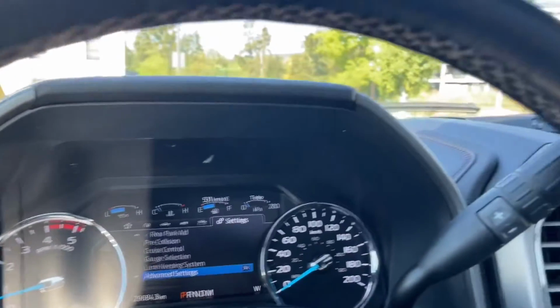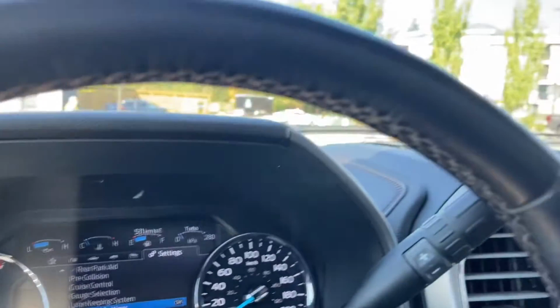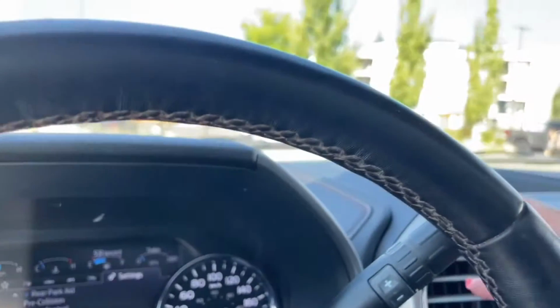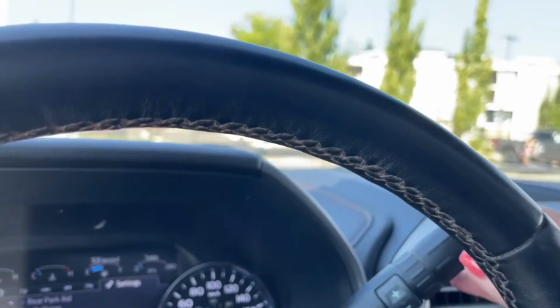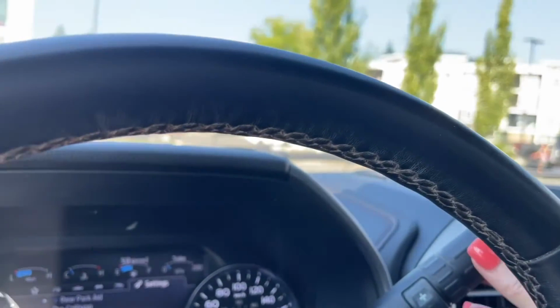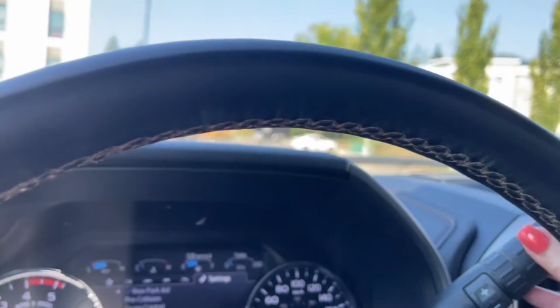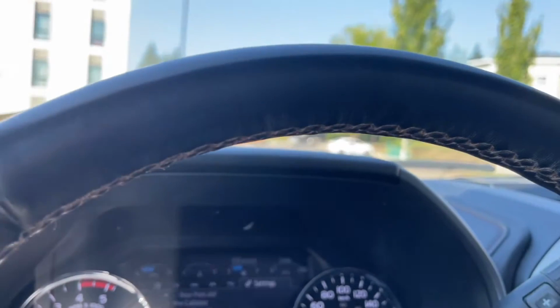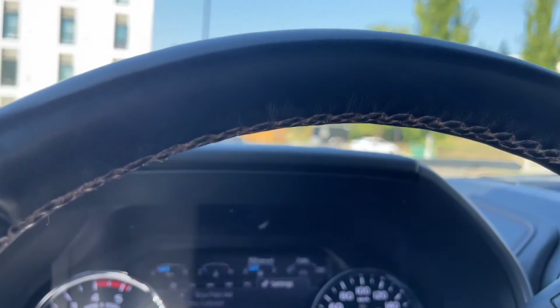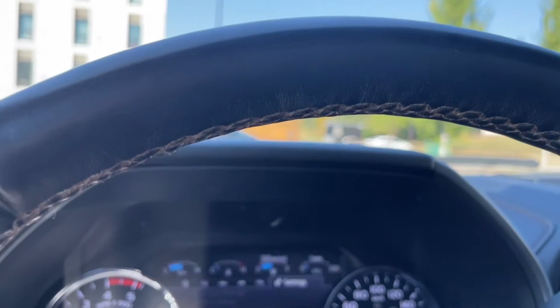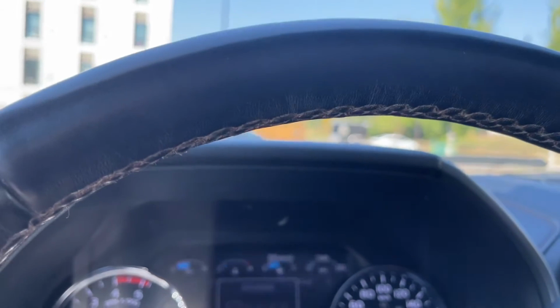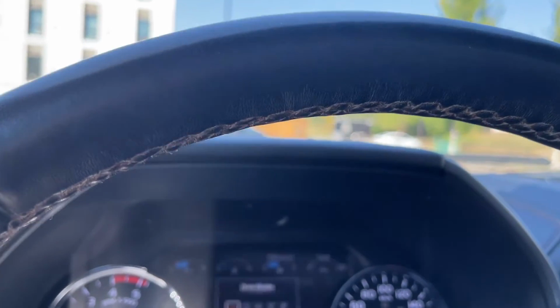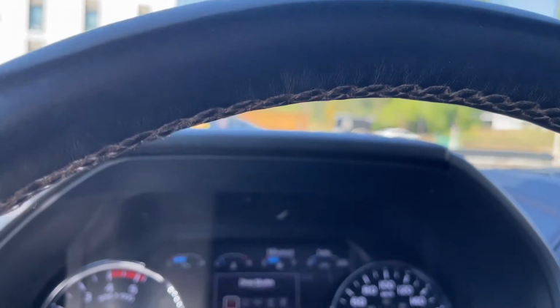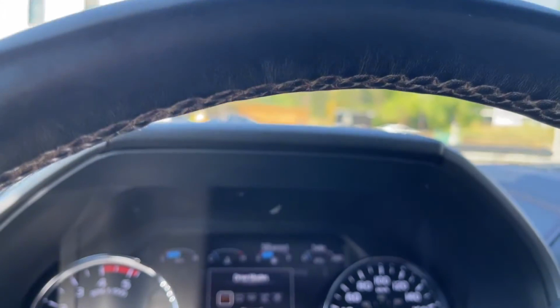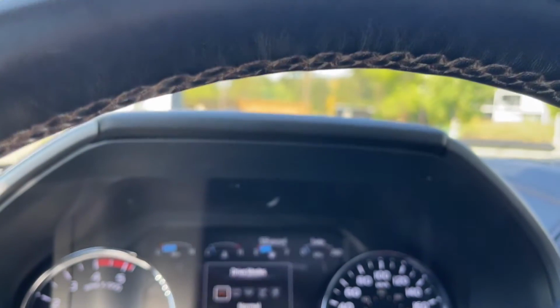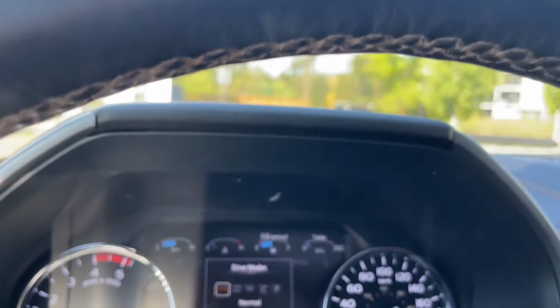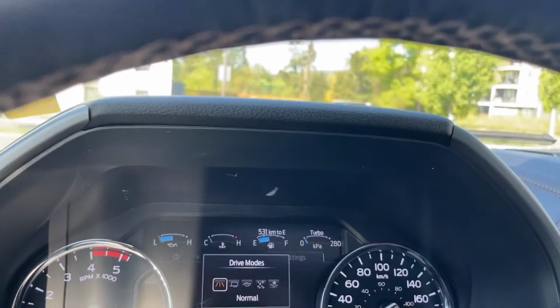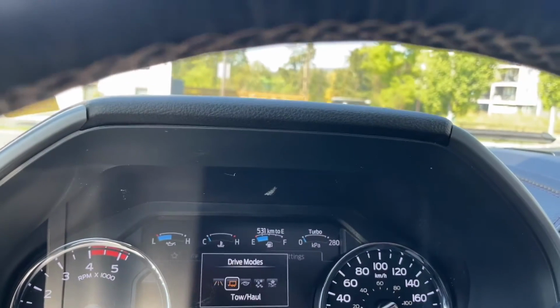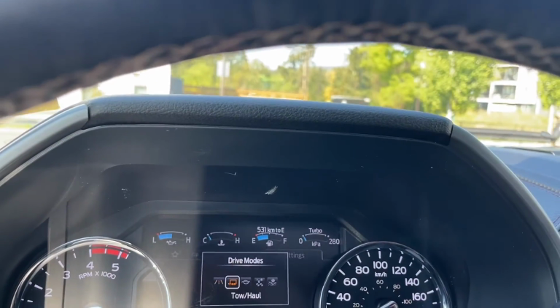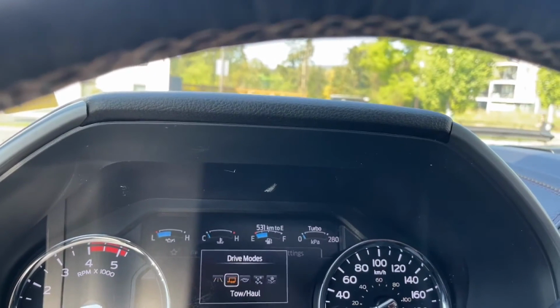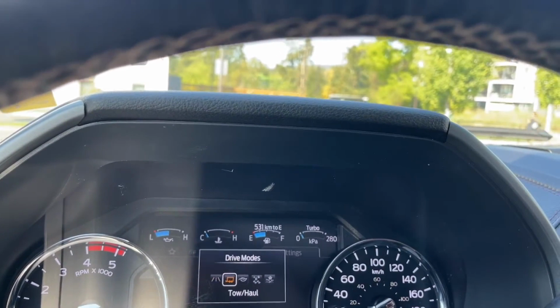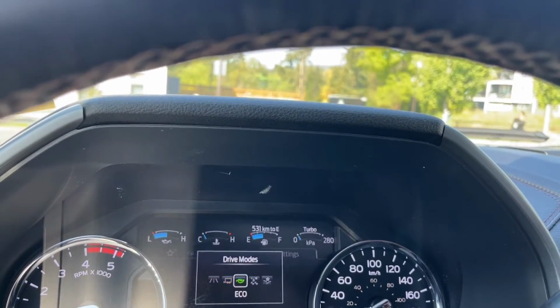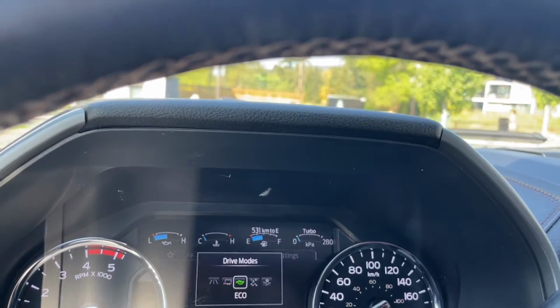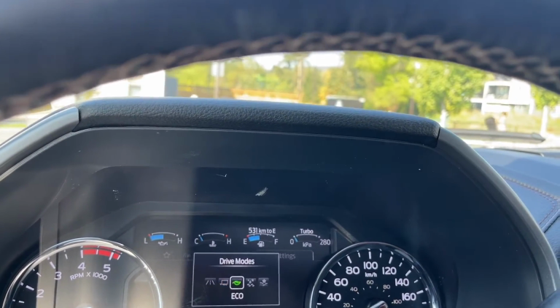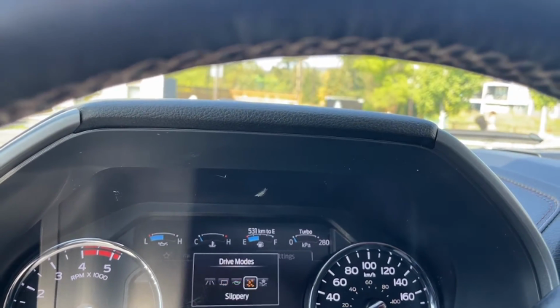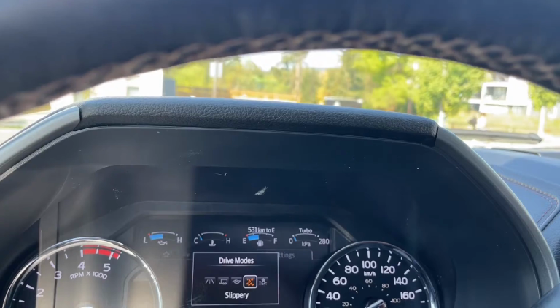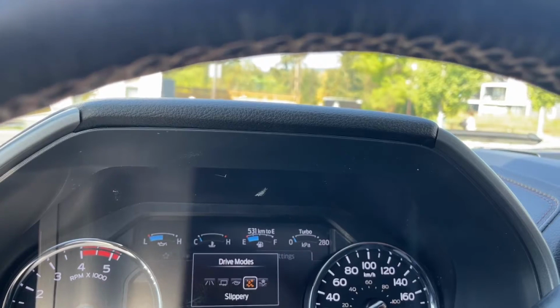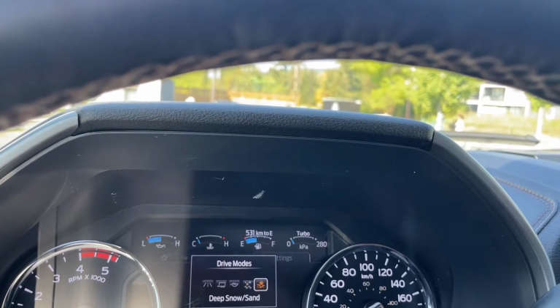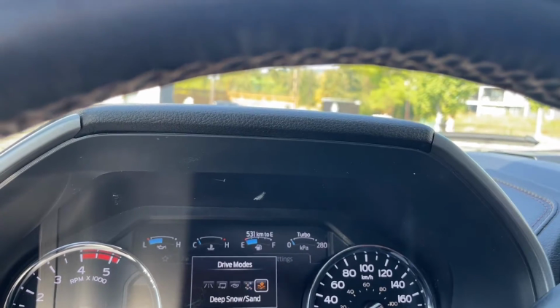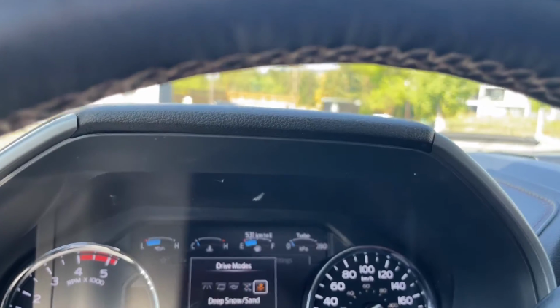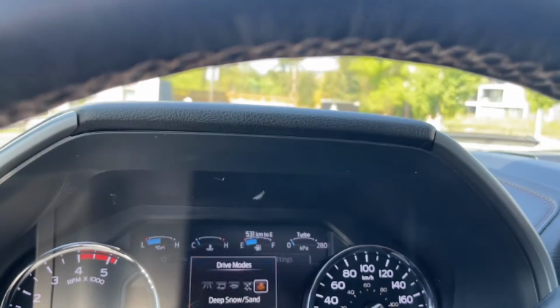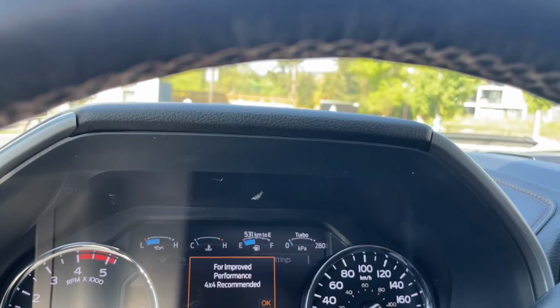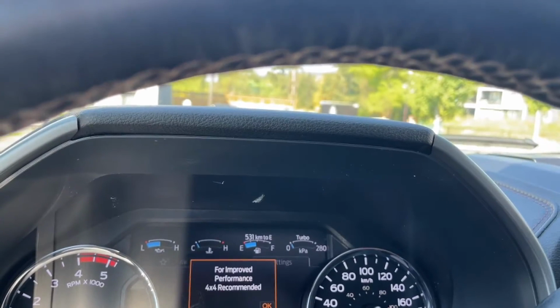Your automatic select shifter has drive mode, and when you press the end it'll appear. You've got normal, tow haul, eco, slippery, and deep sand snow.